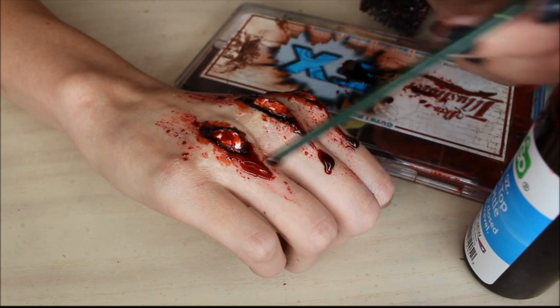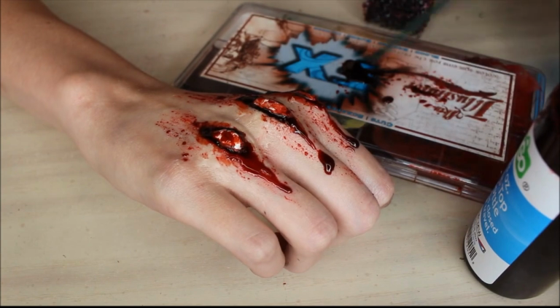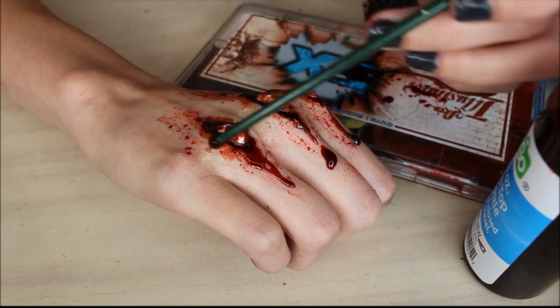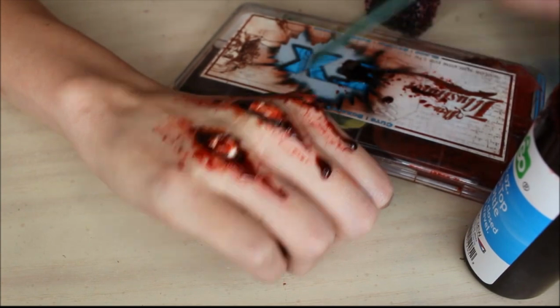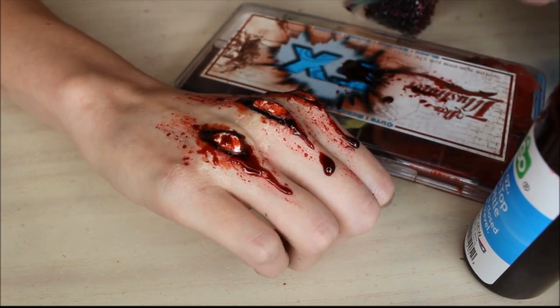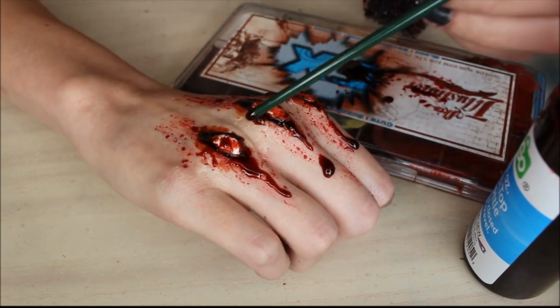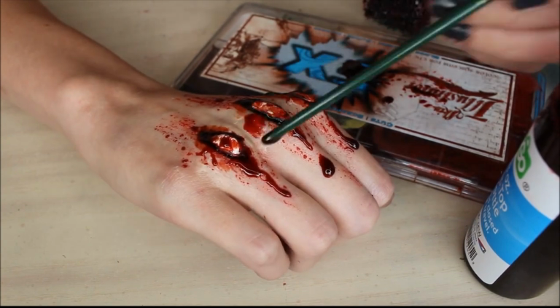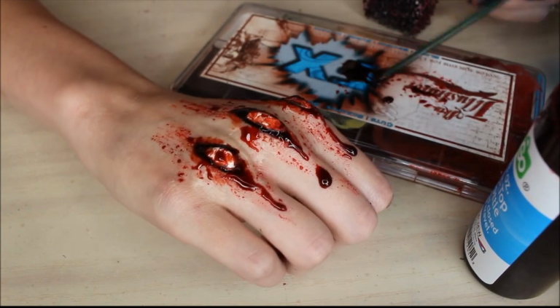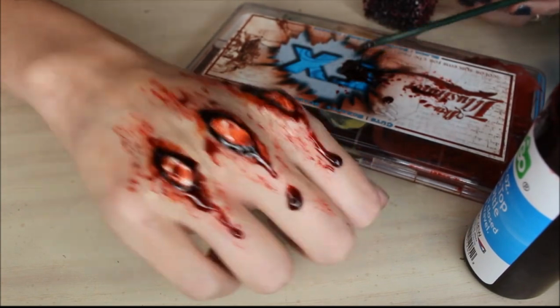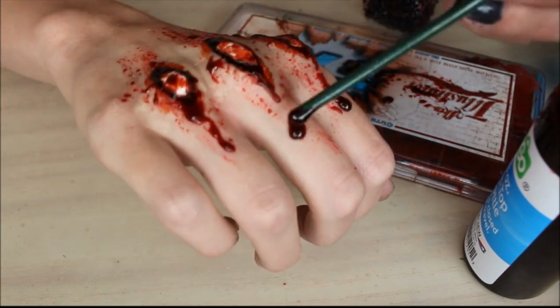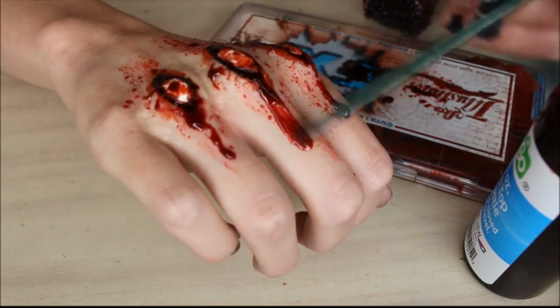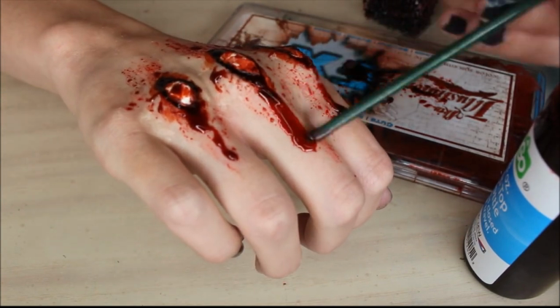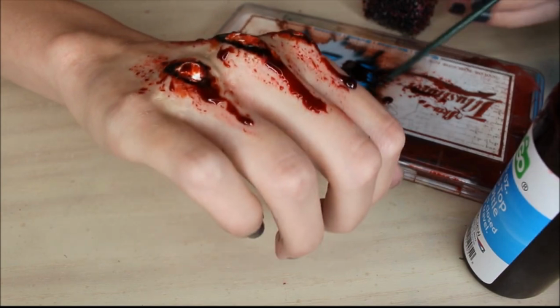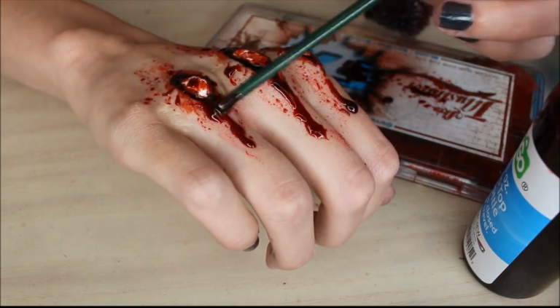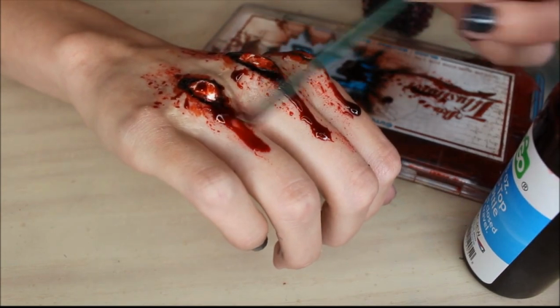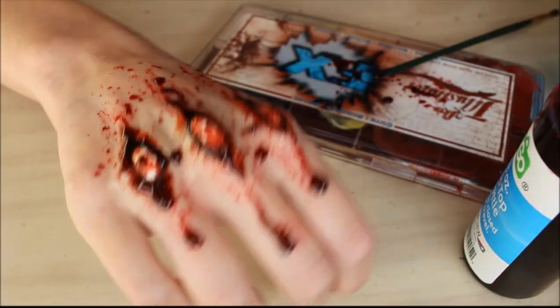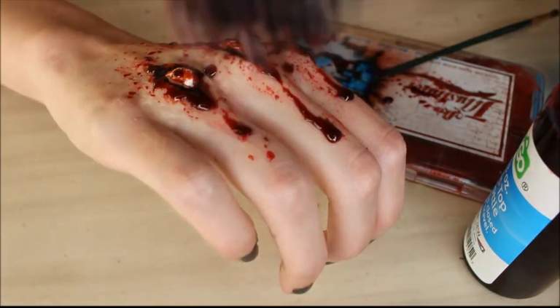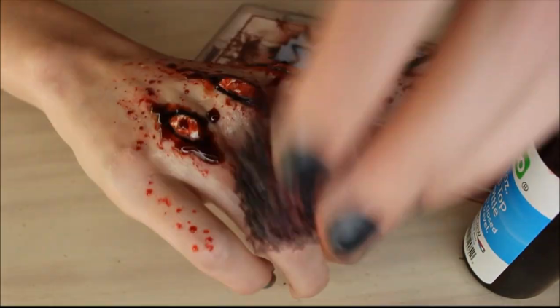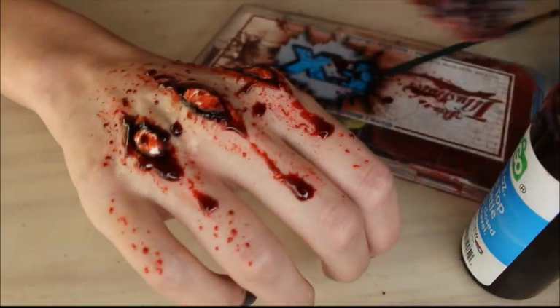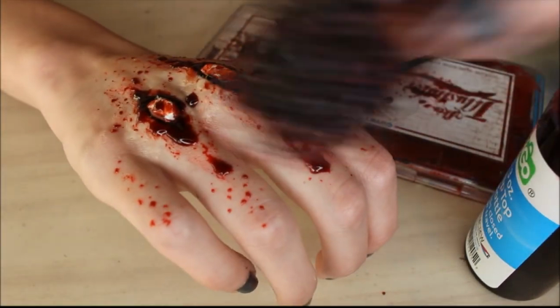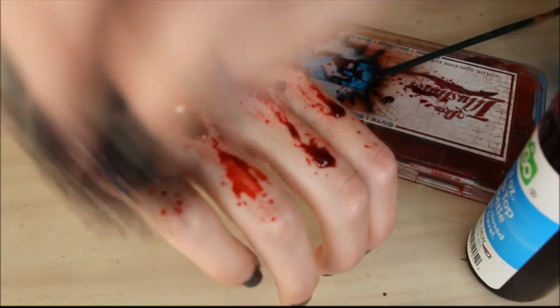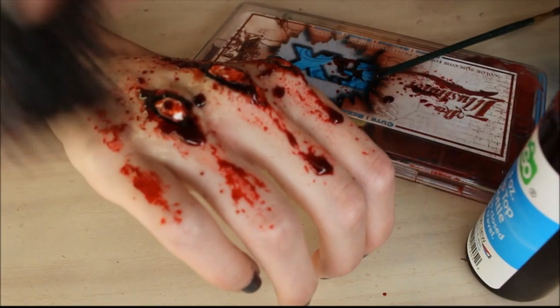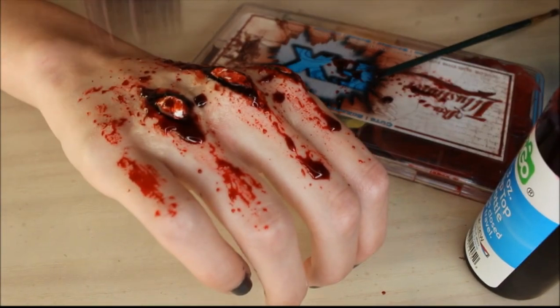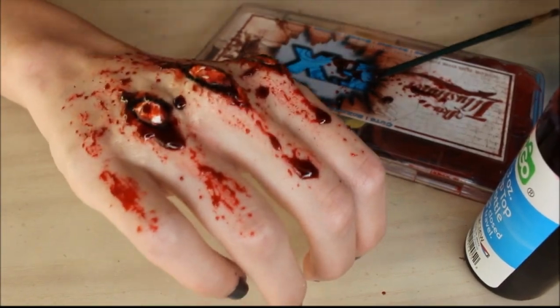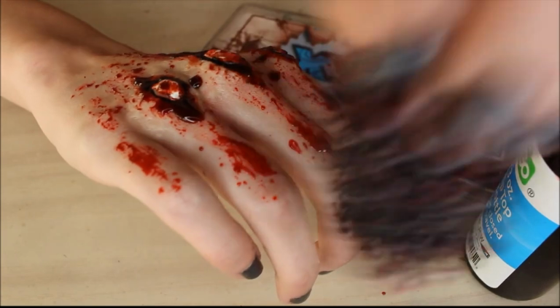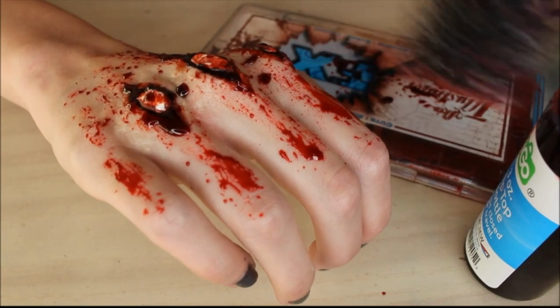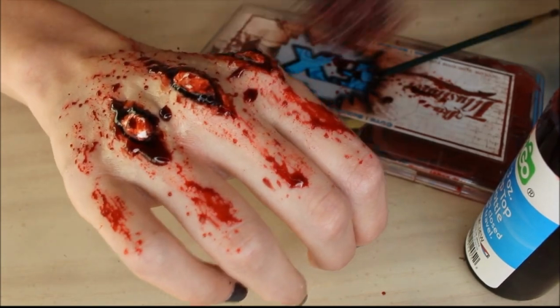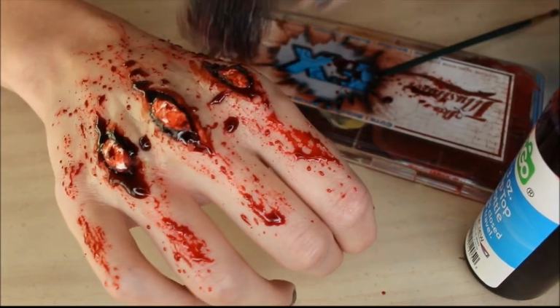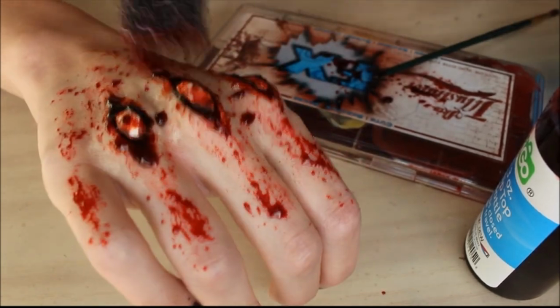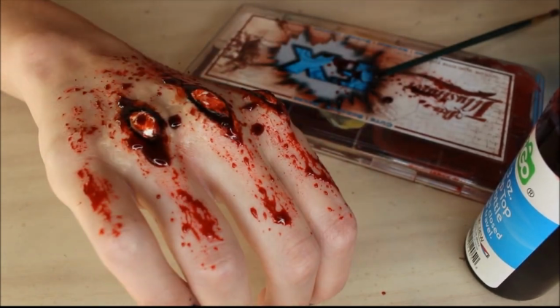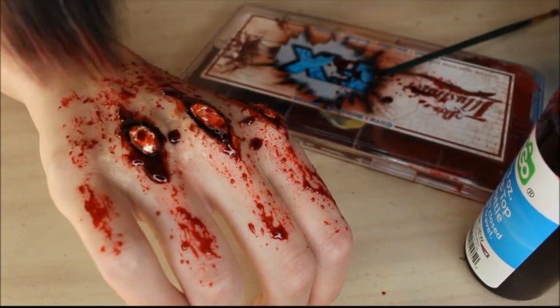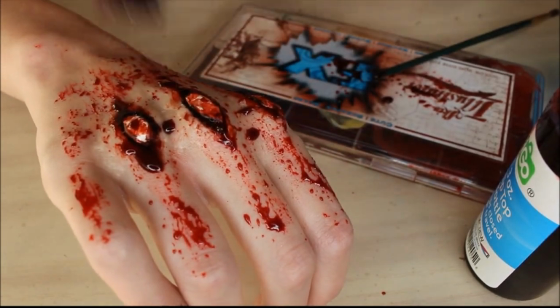This part did not get recorded on accident. I also used the blood tone from my alcohol-based palette in between the knuckles, so it doesn't look so bare, pale, and unfinished.